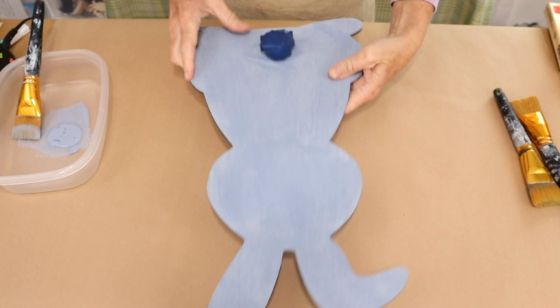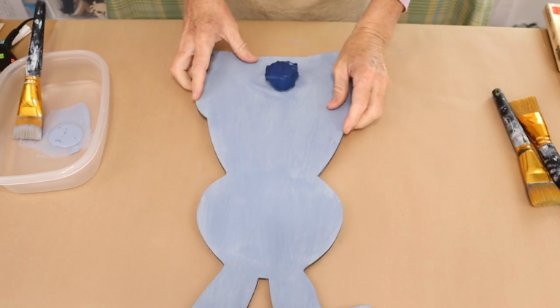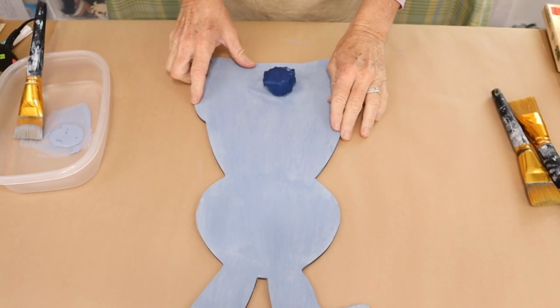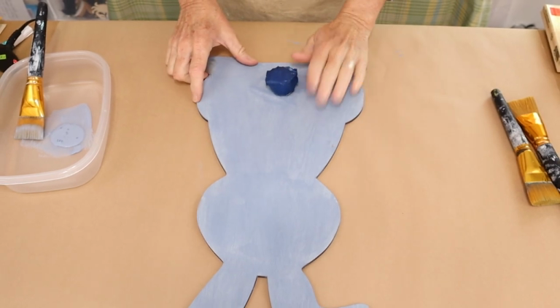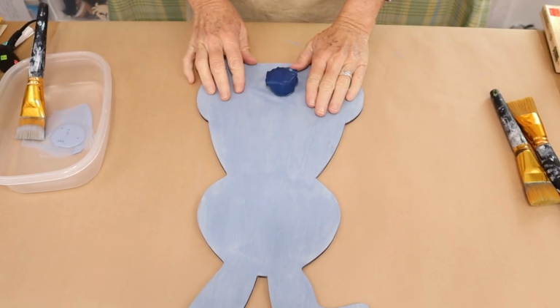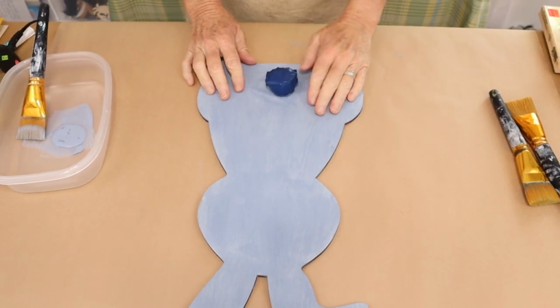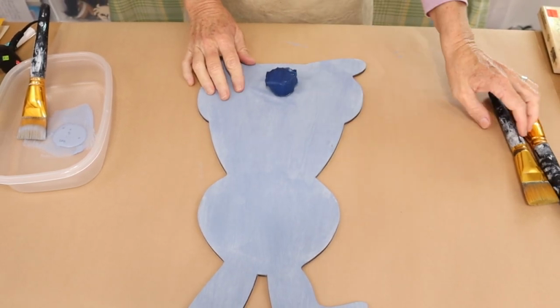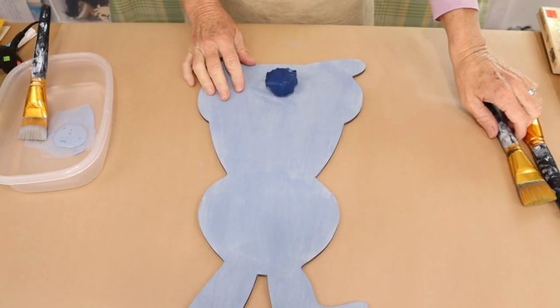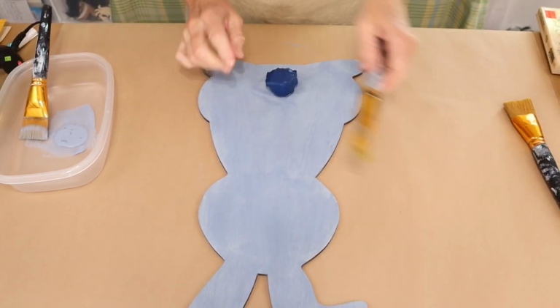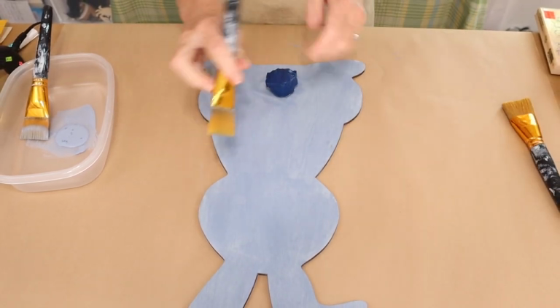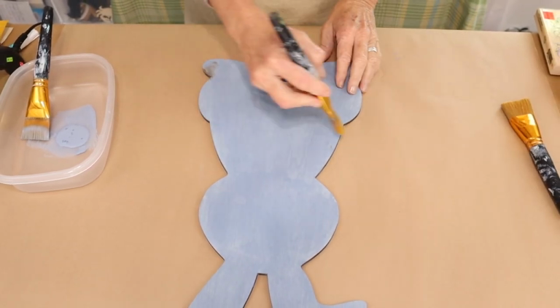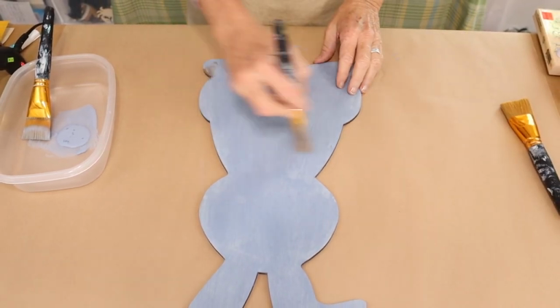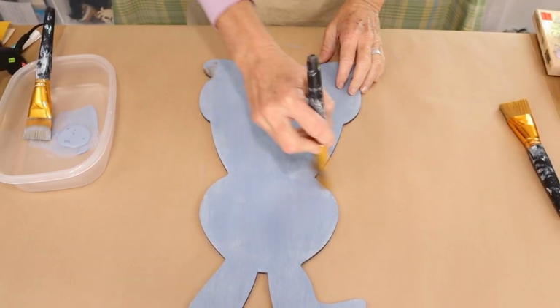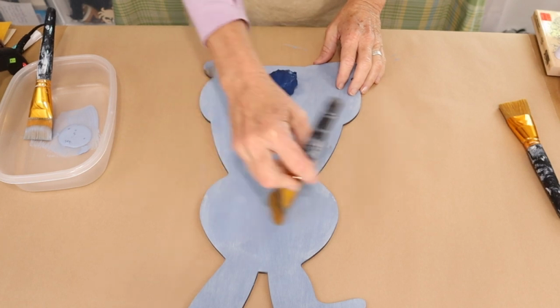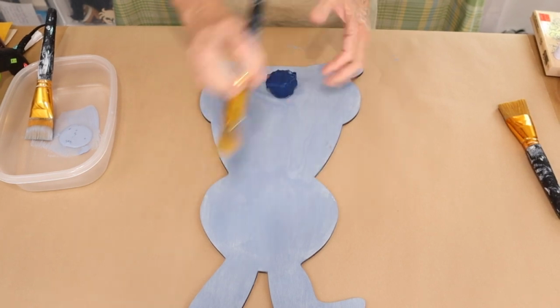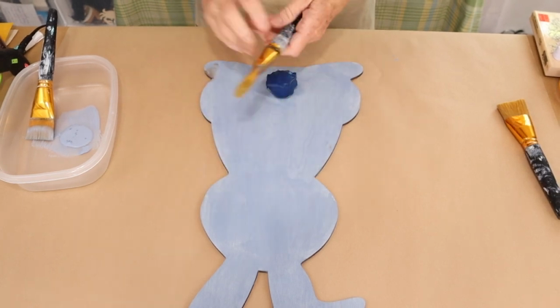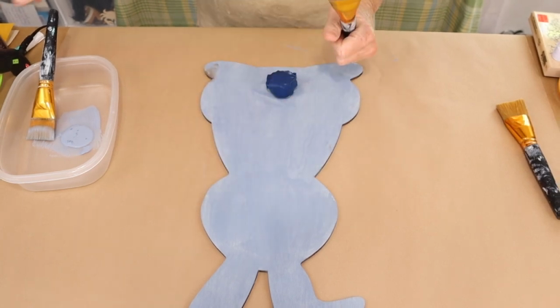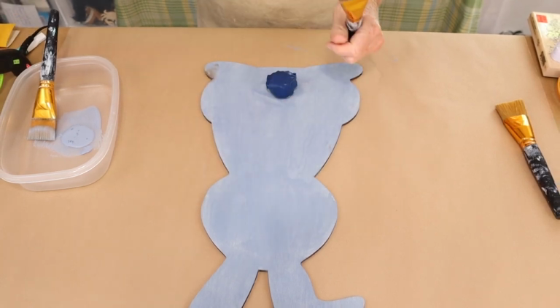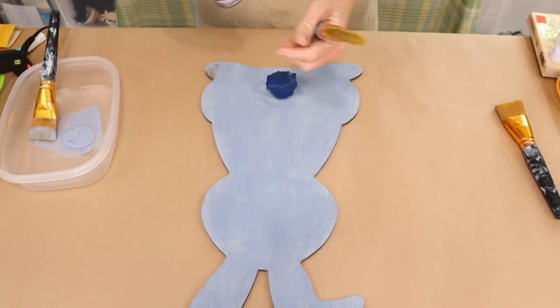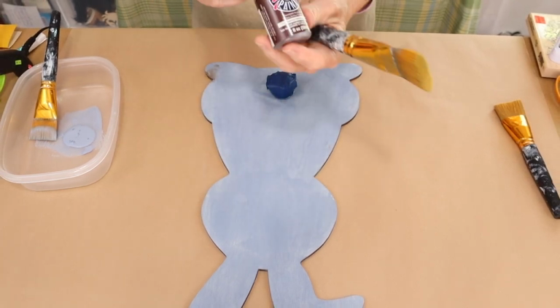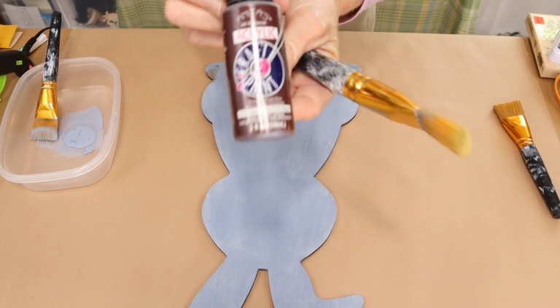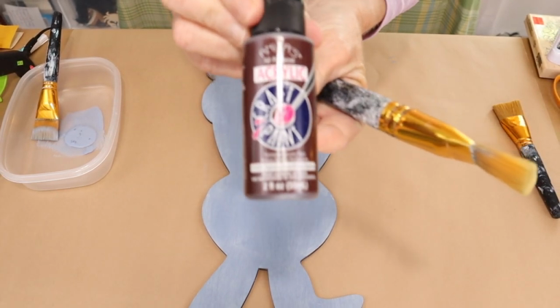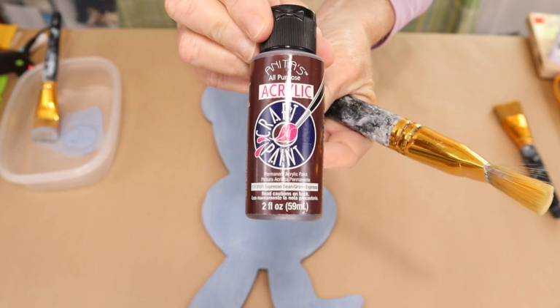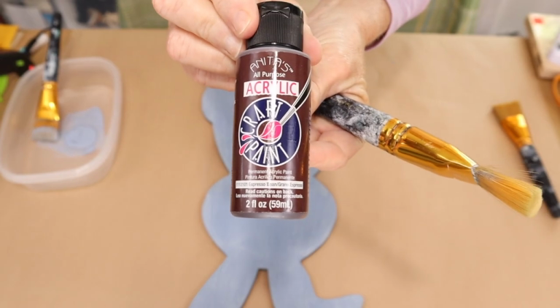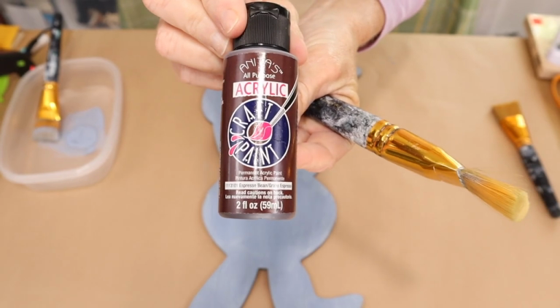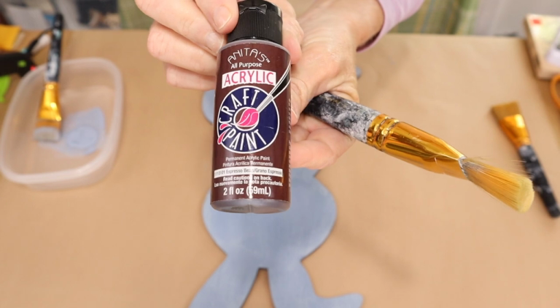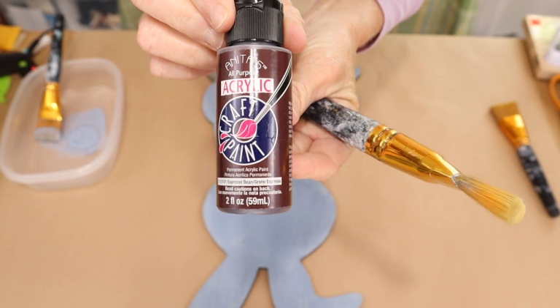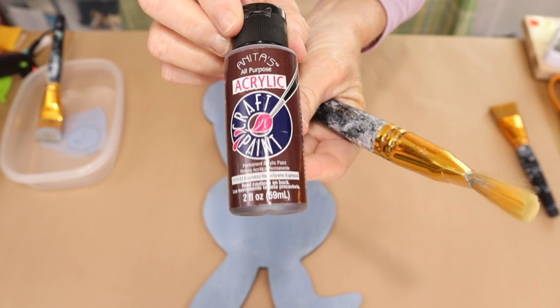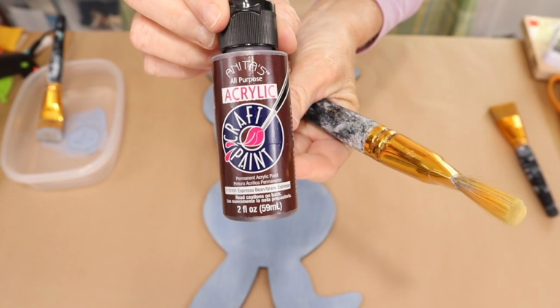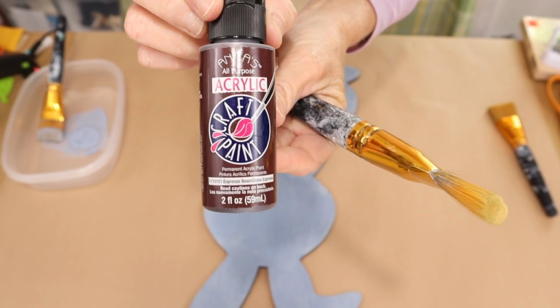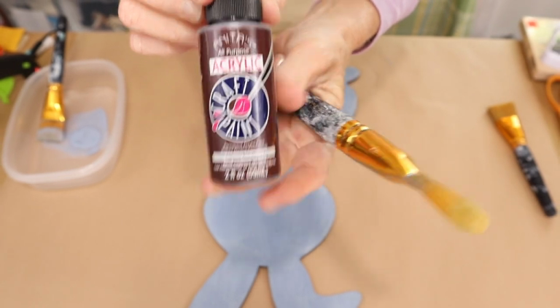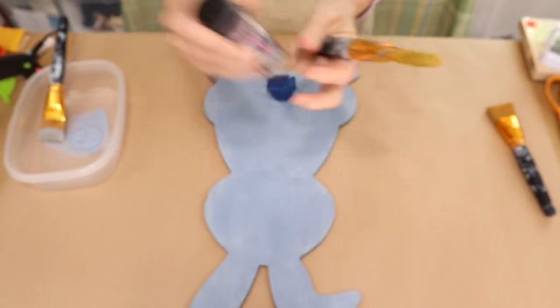Once we have our base color painted, we're going to come in with a dry brush technique. I'm going to be using a chocolate dark brown — Espresso Bean by Anitas. Just make sure that your distressing color is darker than your base color.